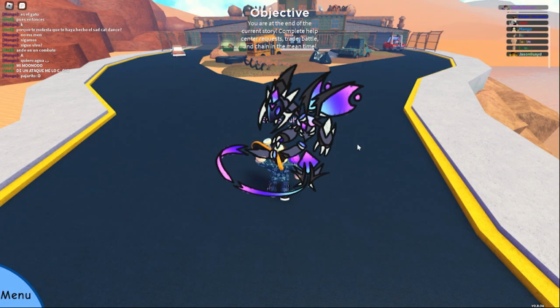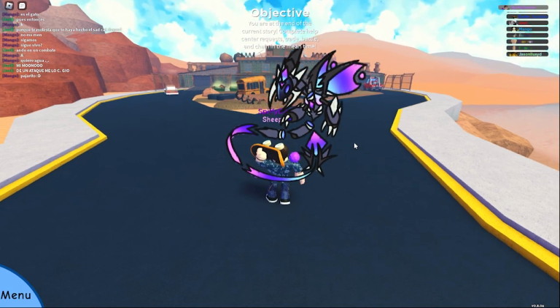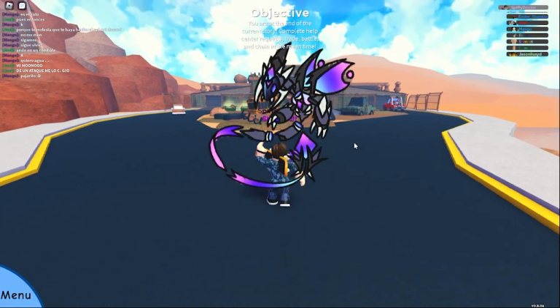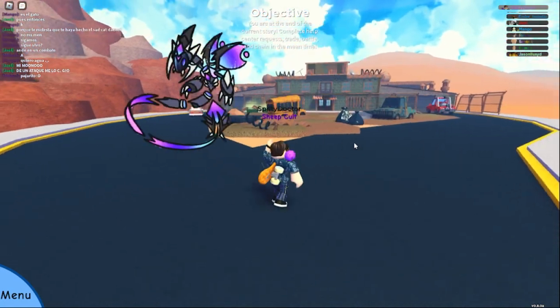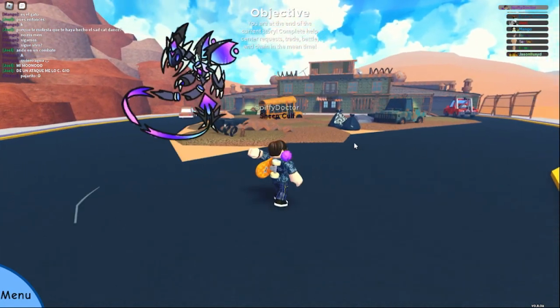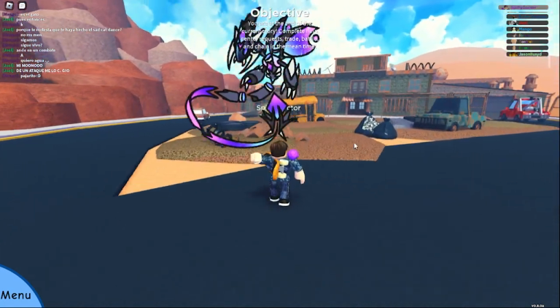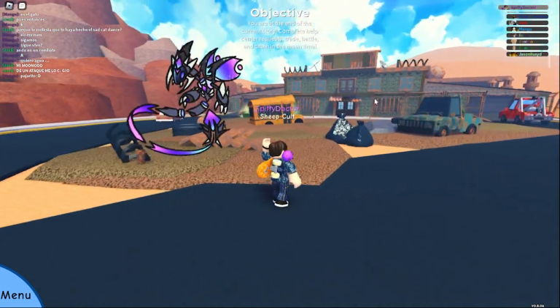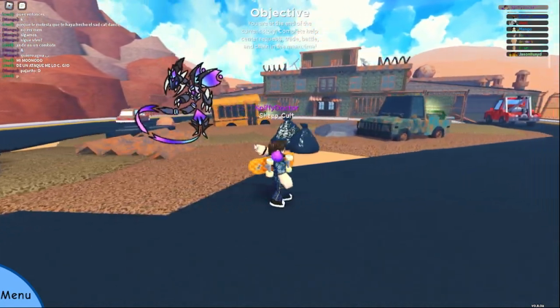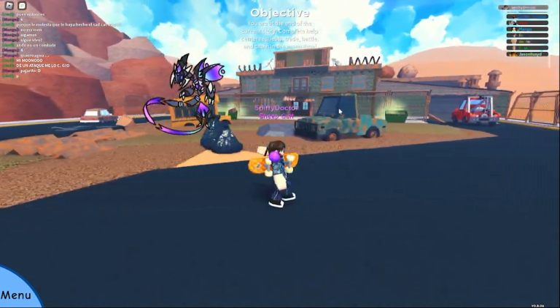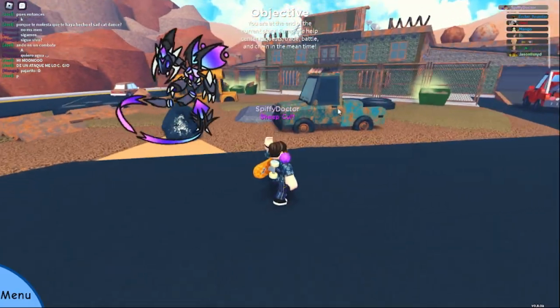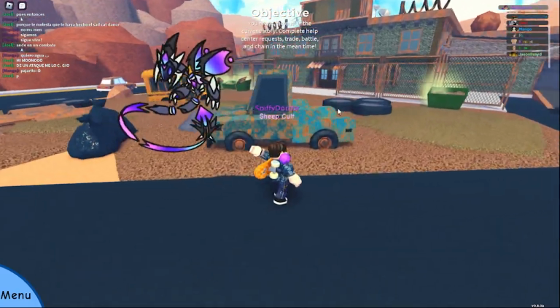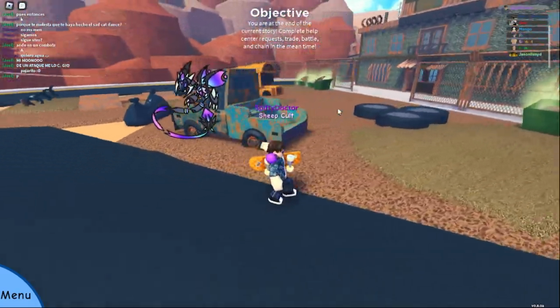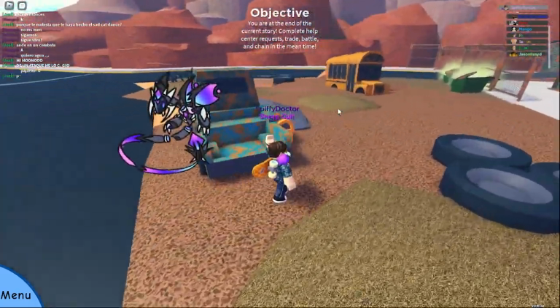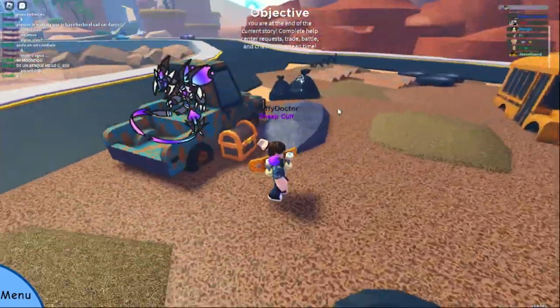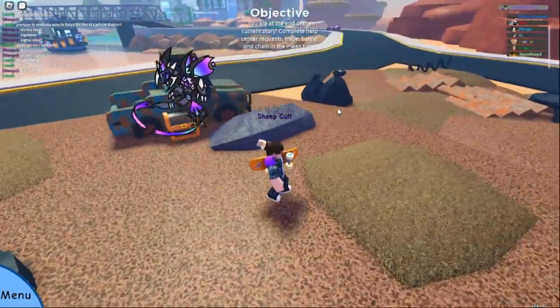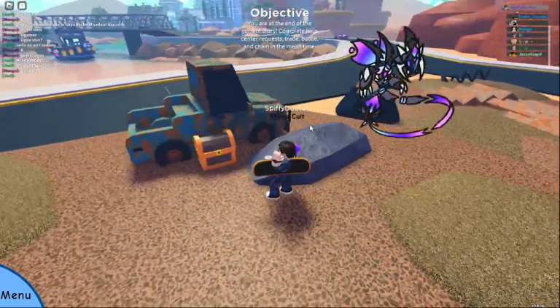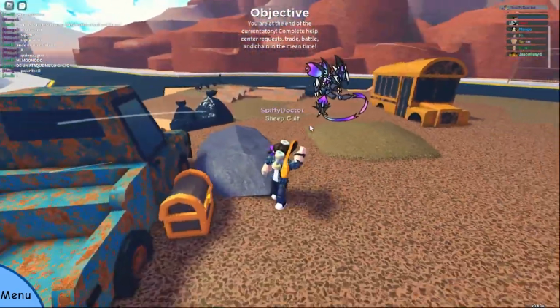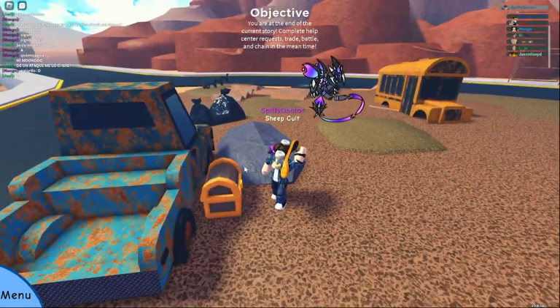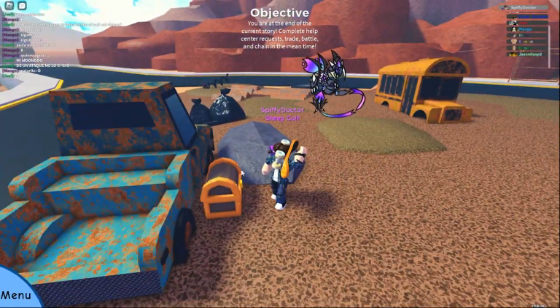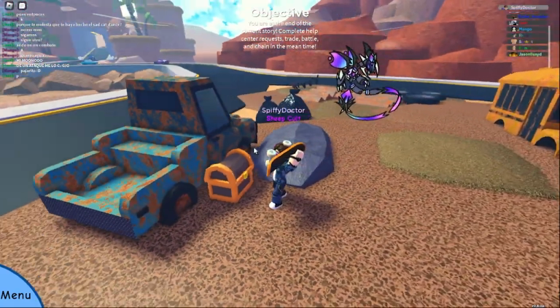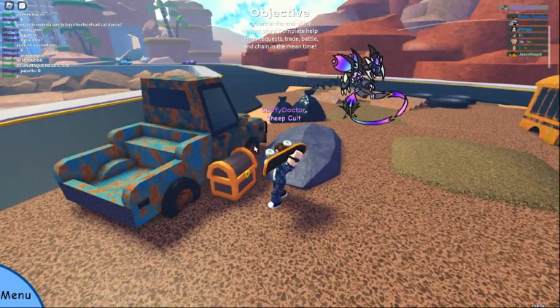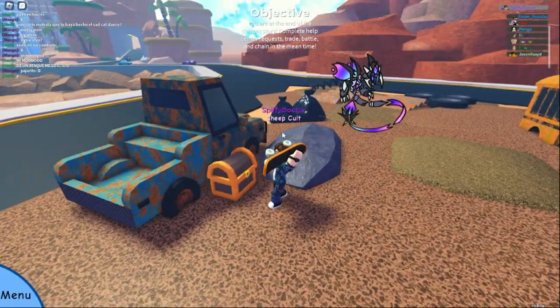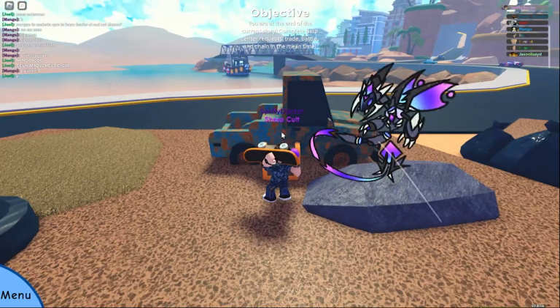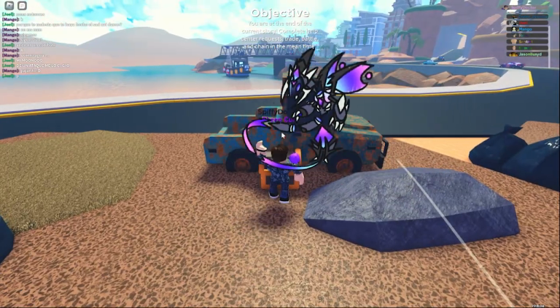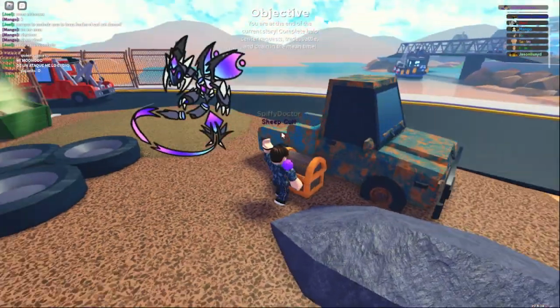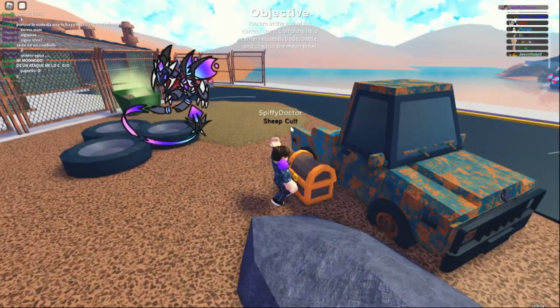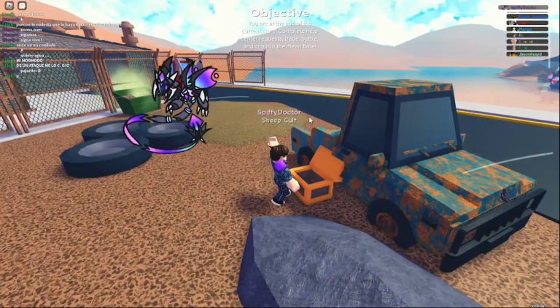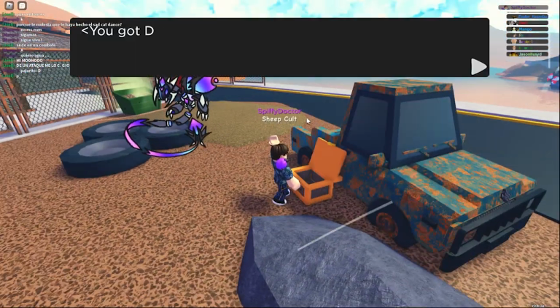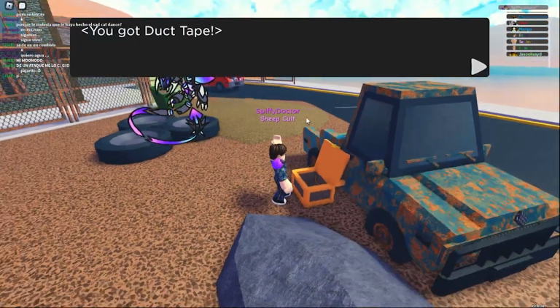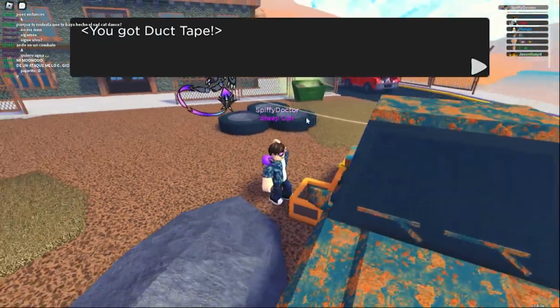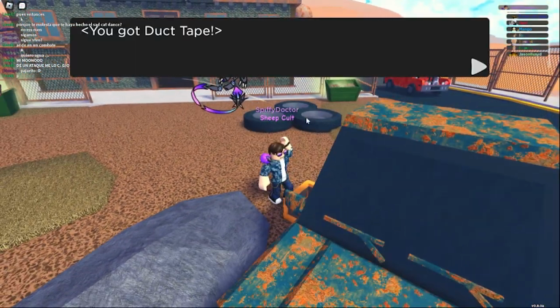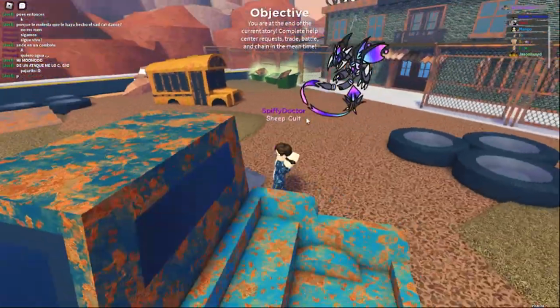Now for the next few chests they are all just going to be in this little junkyard area over at Zane's hideout. The first one is going to be over here and this is the sixth chest and from this chest you will be able to get a duct tape.